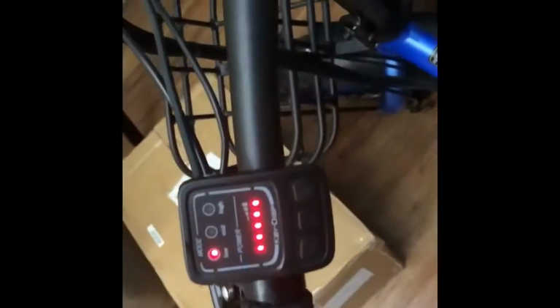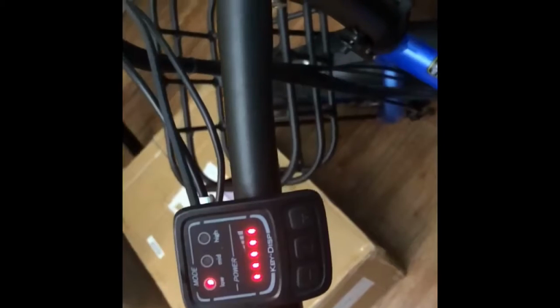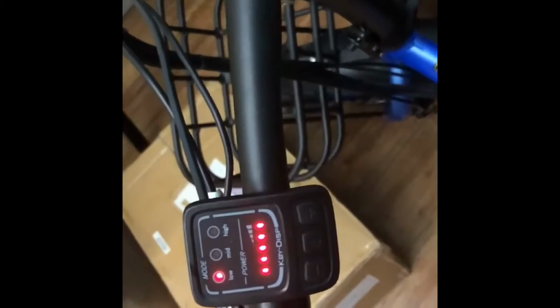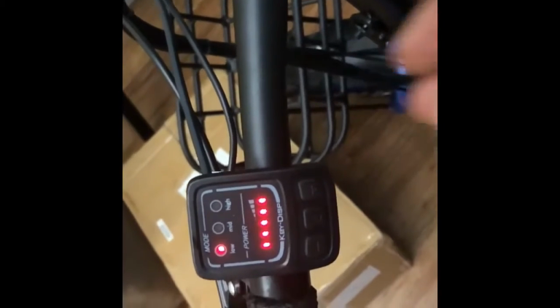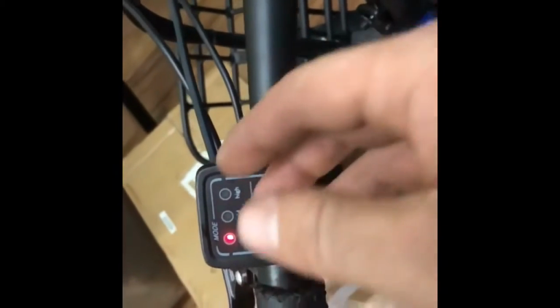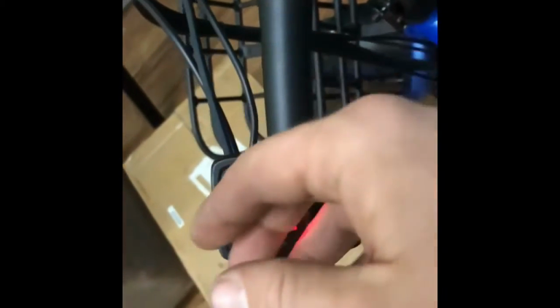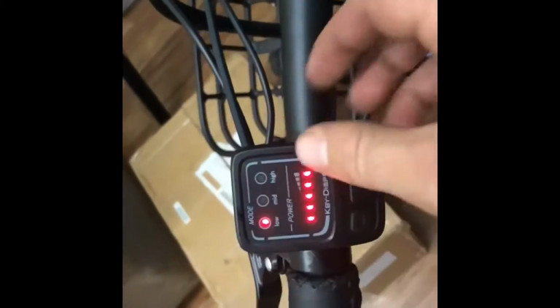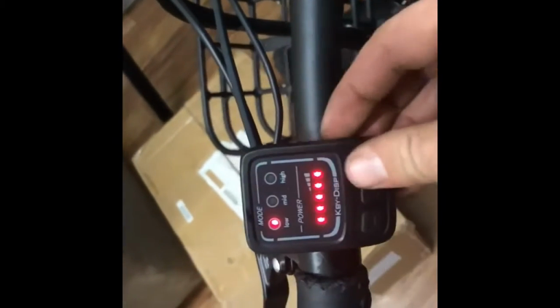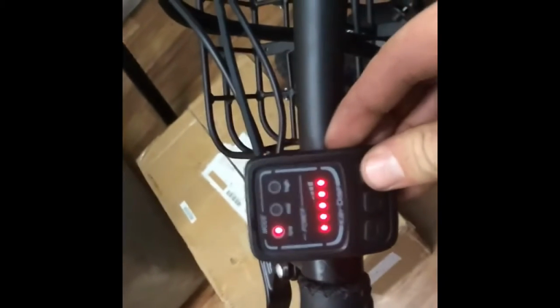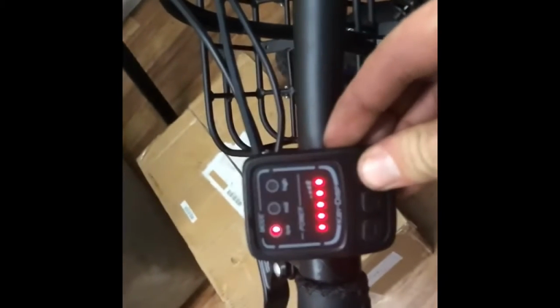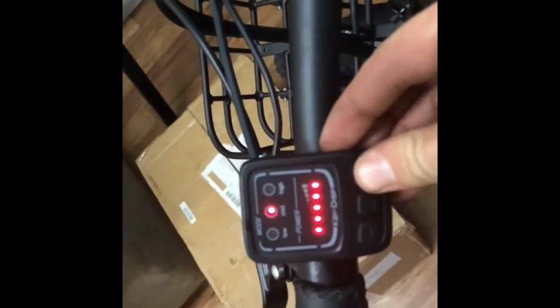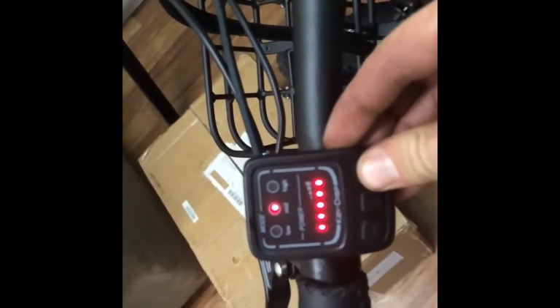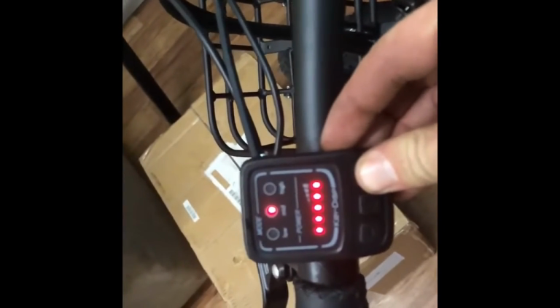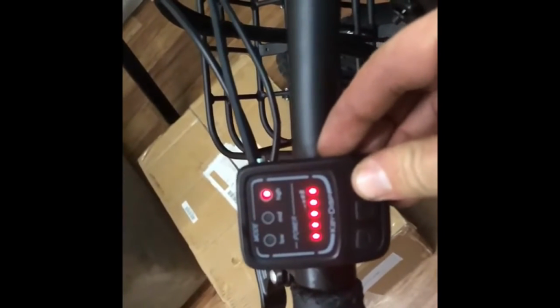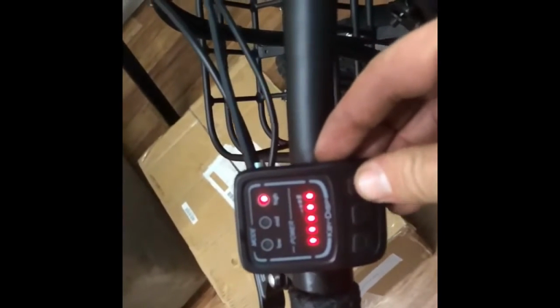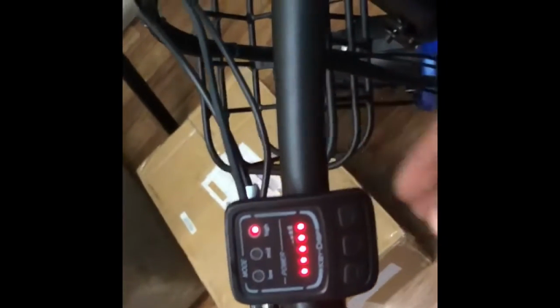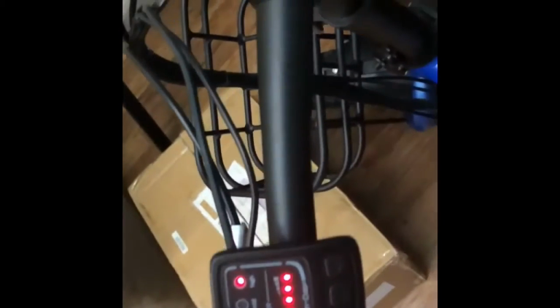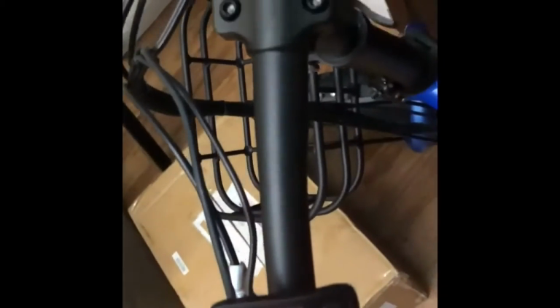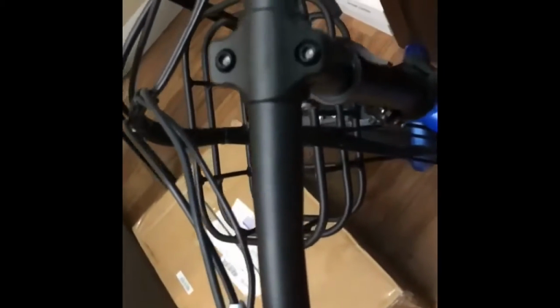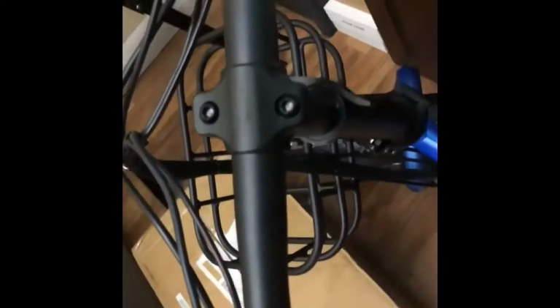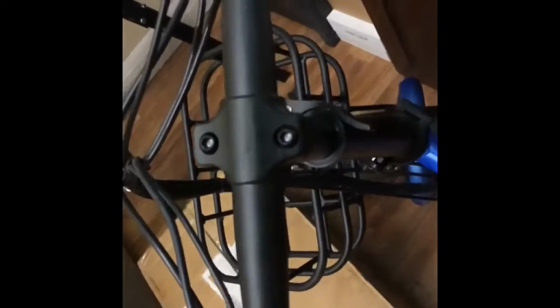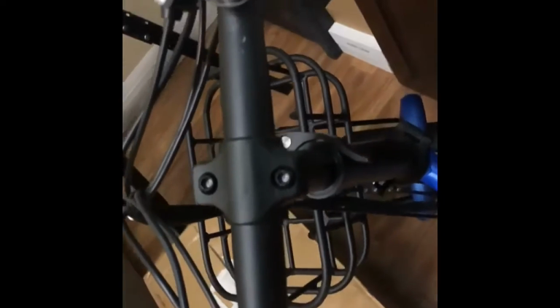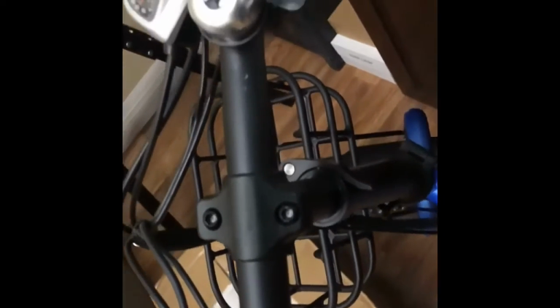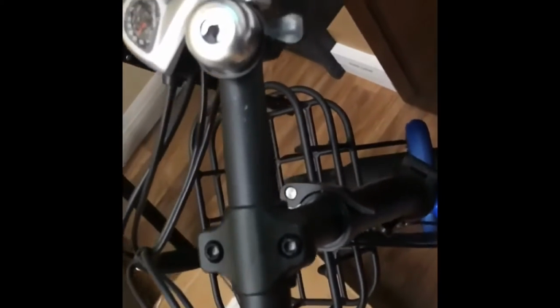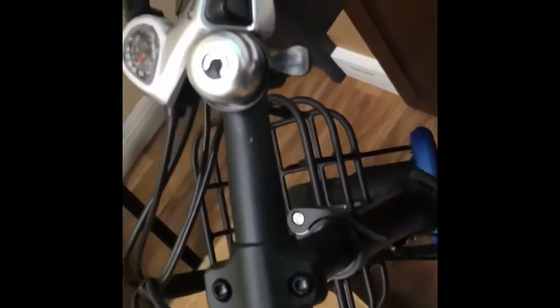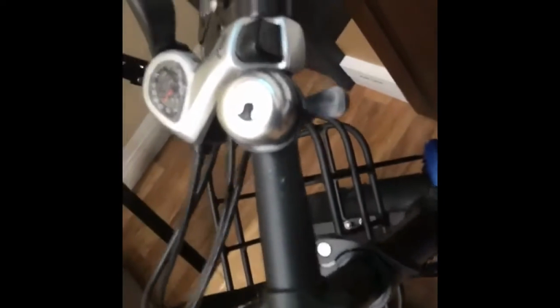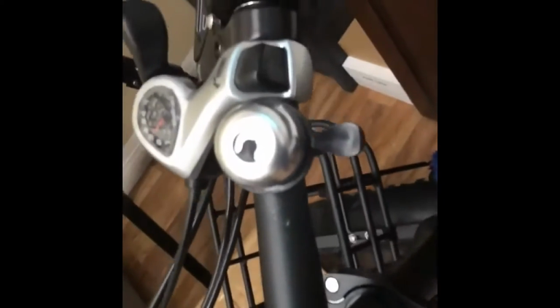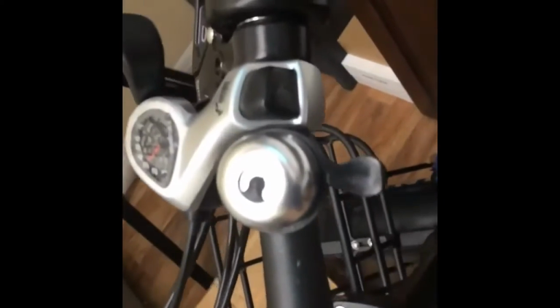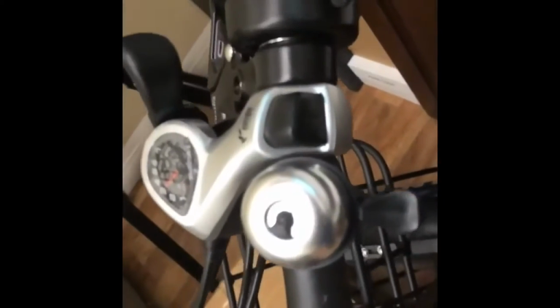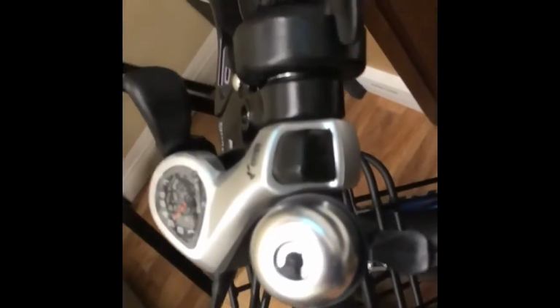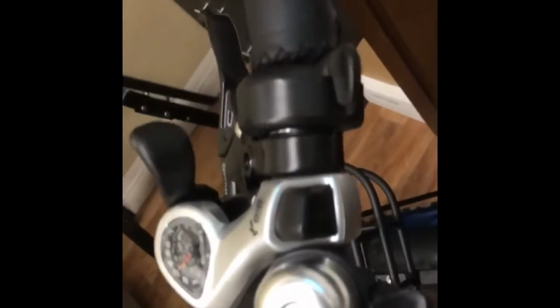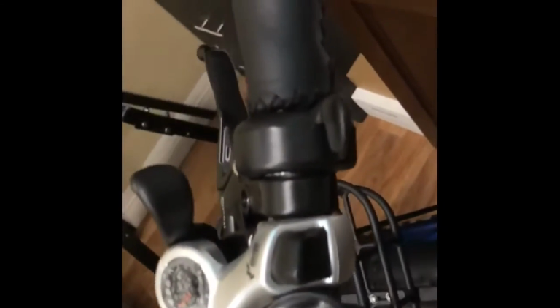Holding the M button will turn on your LCD display. Pressing the plus button will increase your speed. Pressing the minus button will decrease your speed.